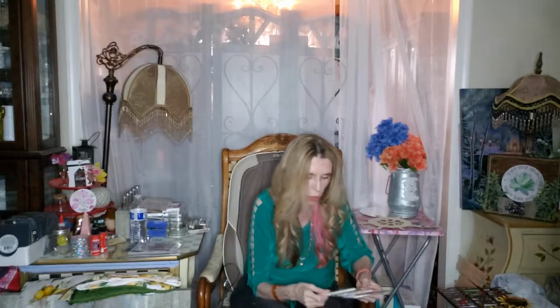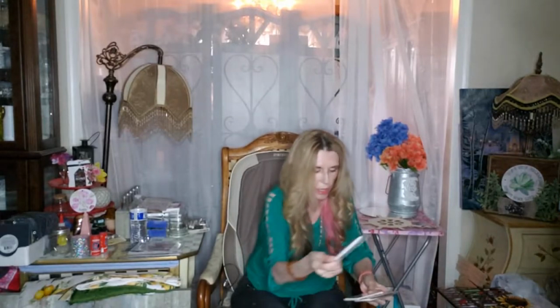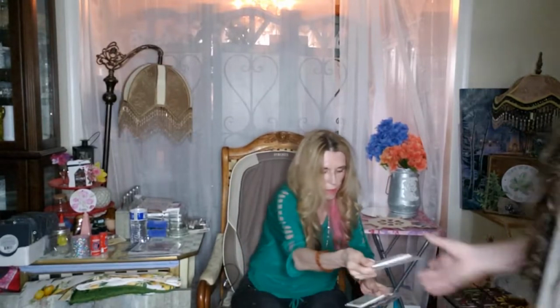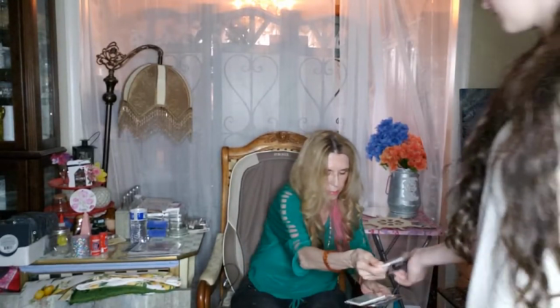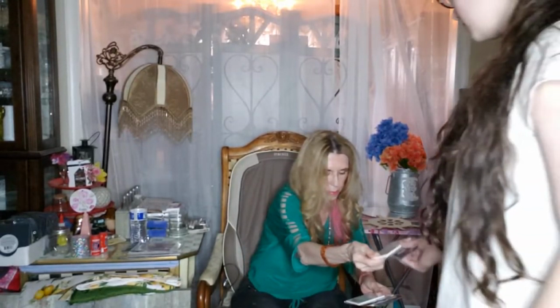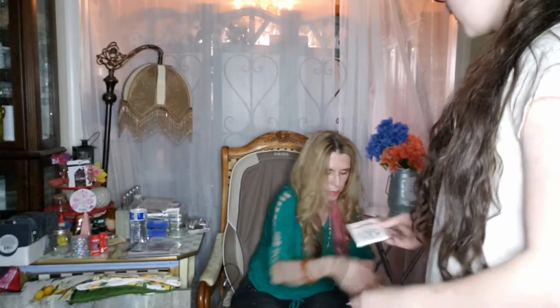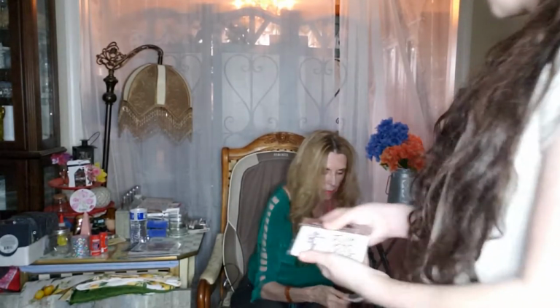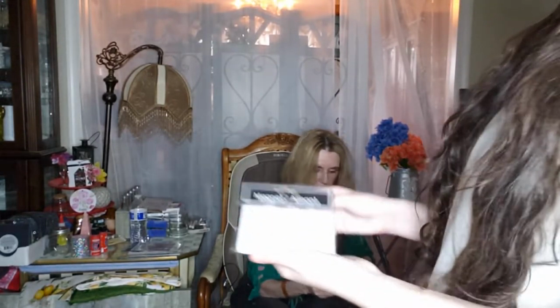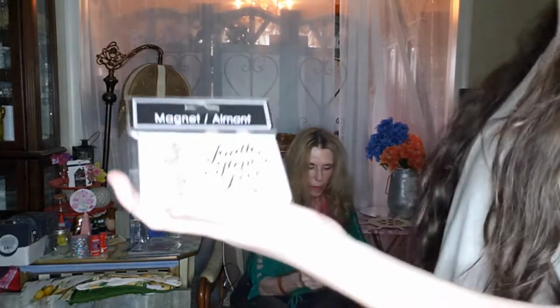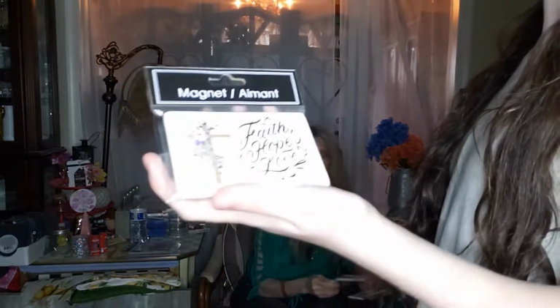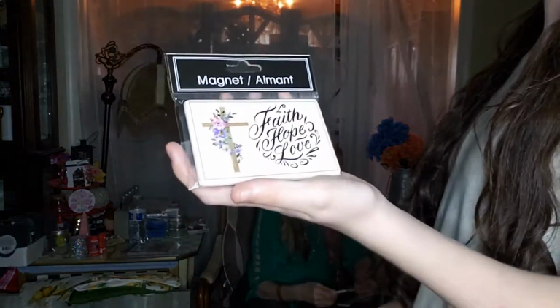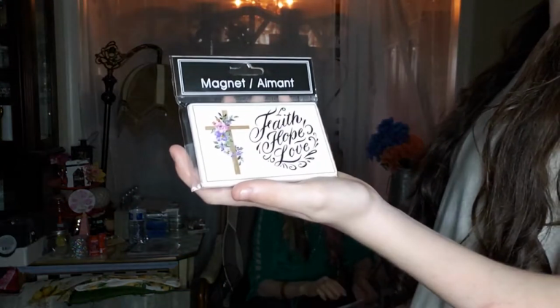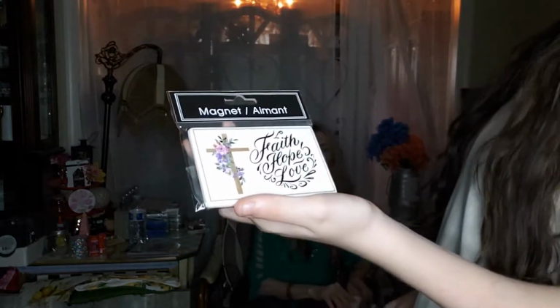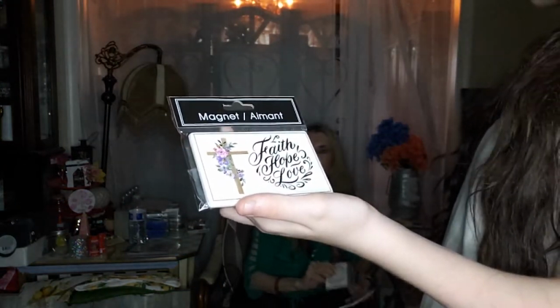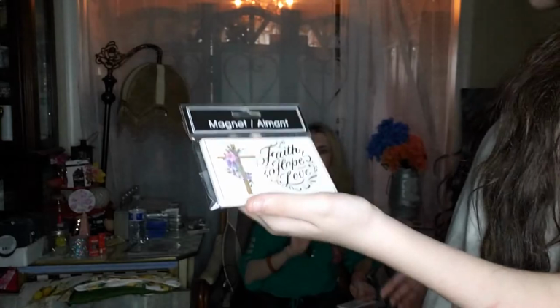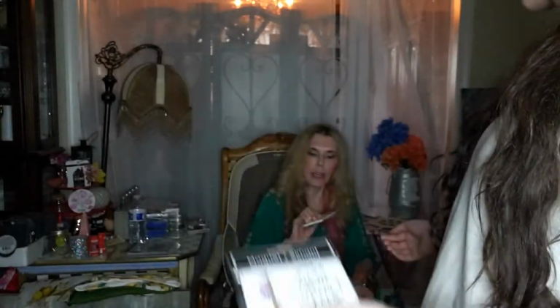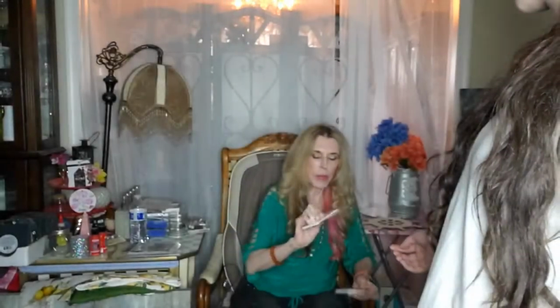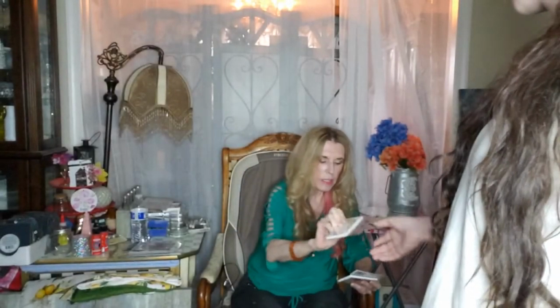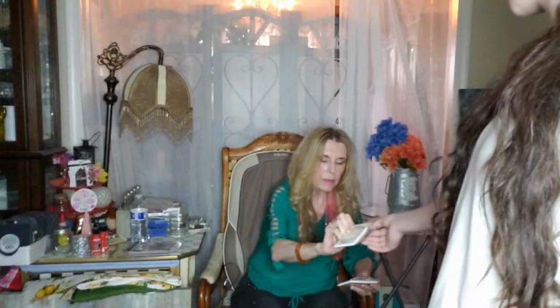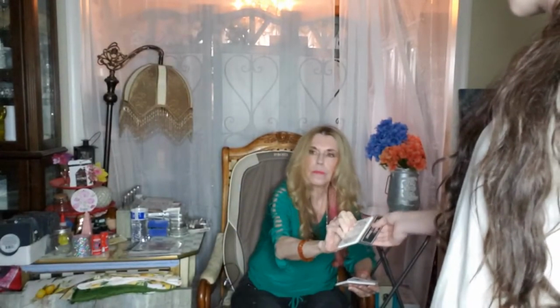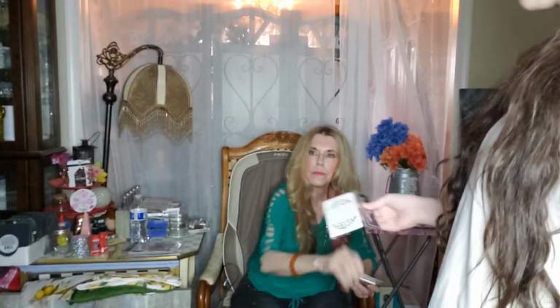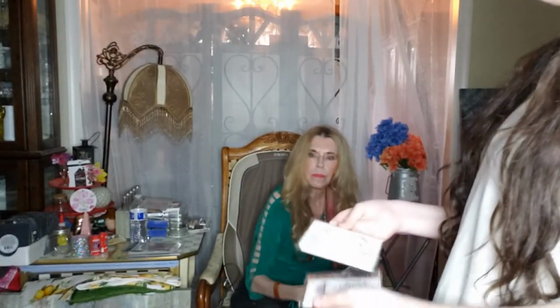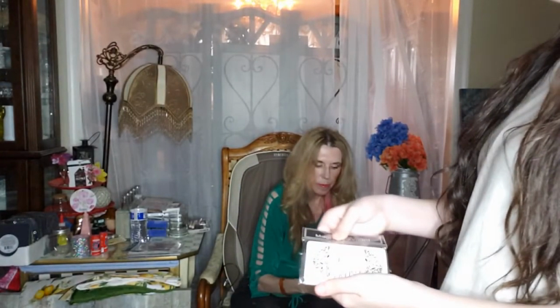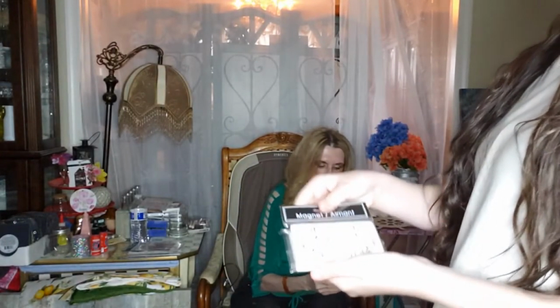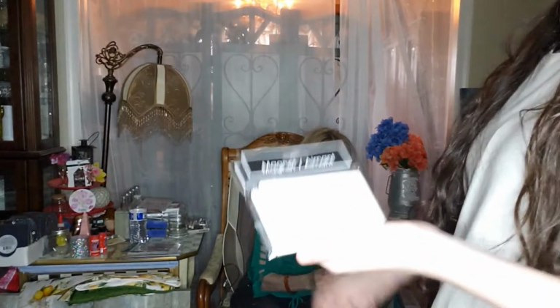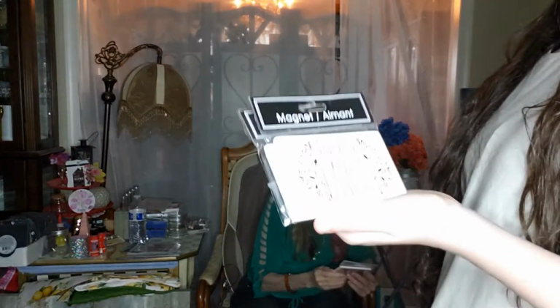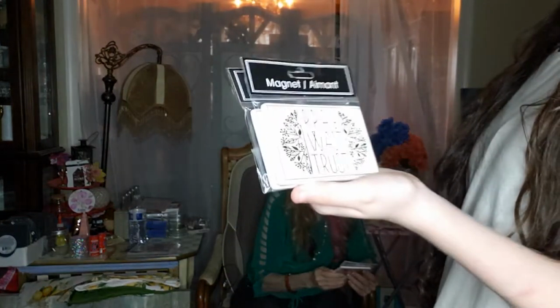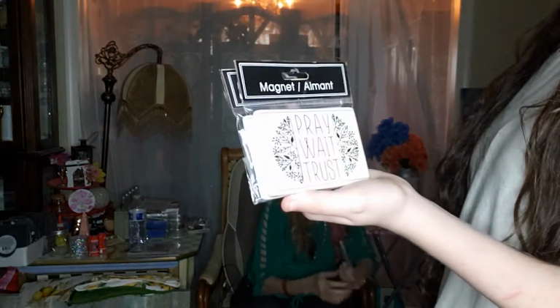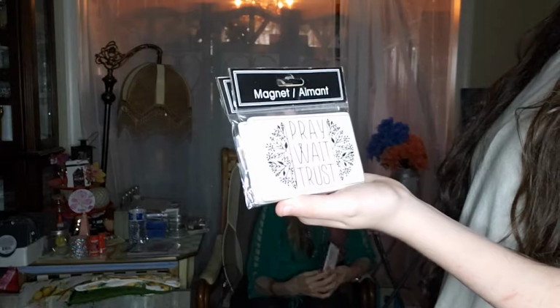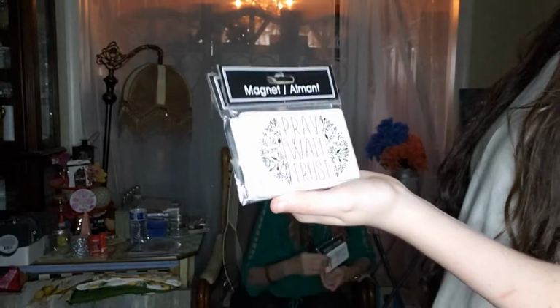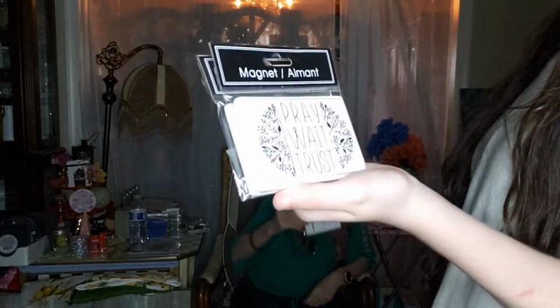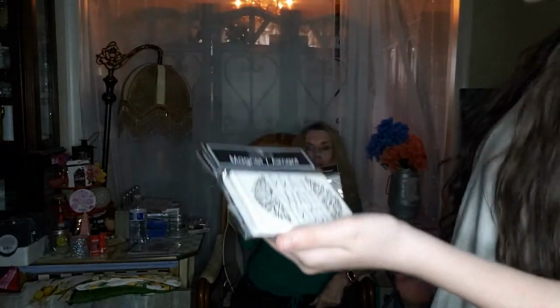I found these magnets which are so cool. This one says 'Faith, Hope and Love,' another says 'Pray, Wait and Trust,' and another says 'Amazing Grace, How Sweet the Sound.'